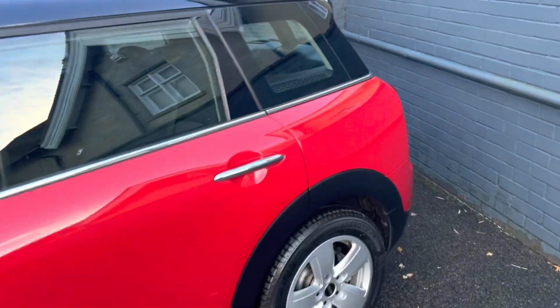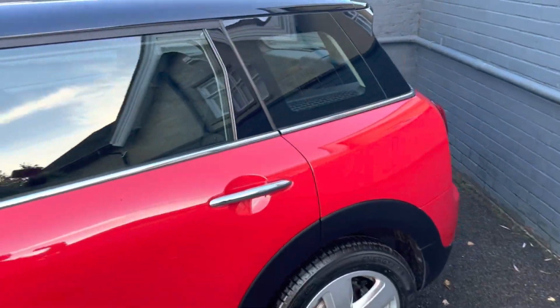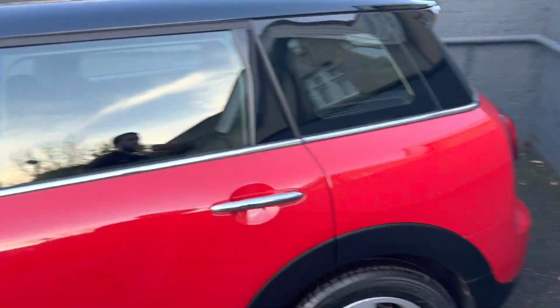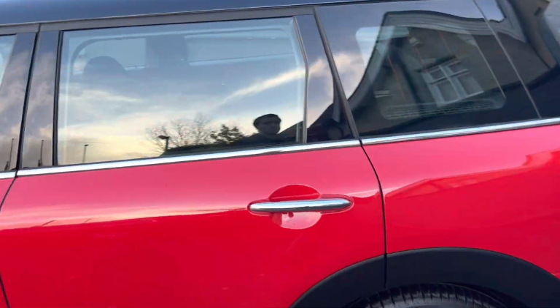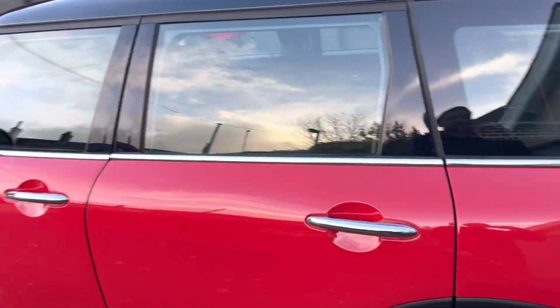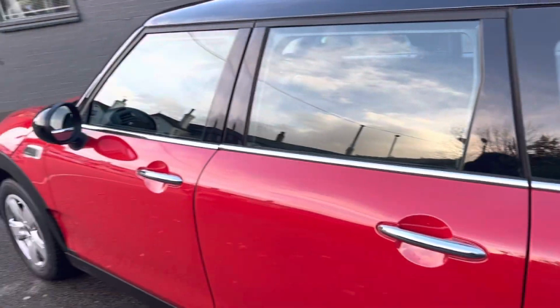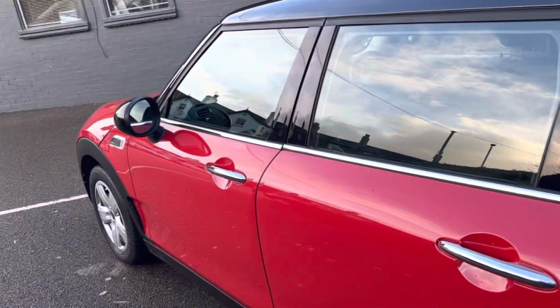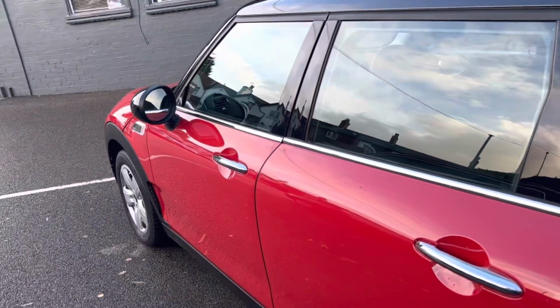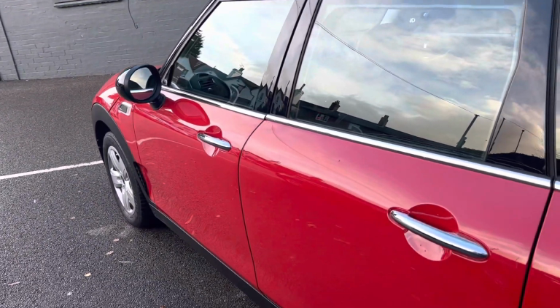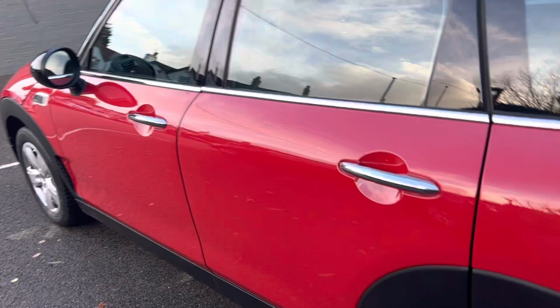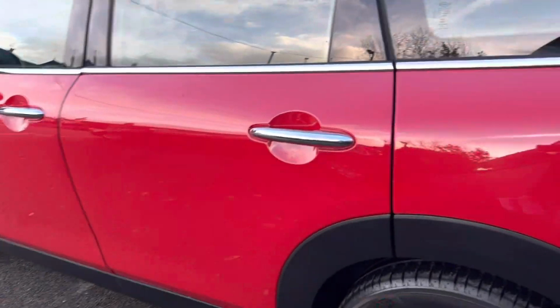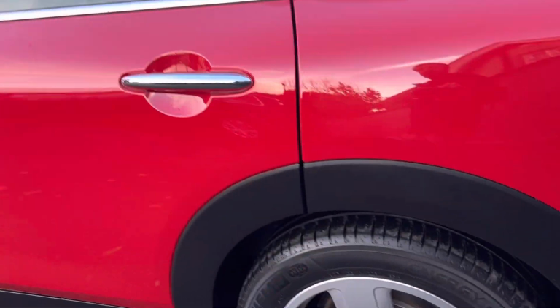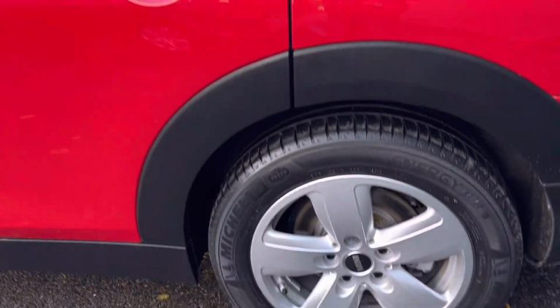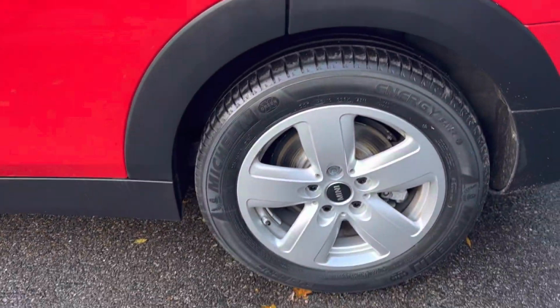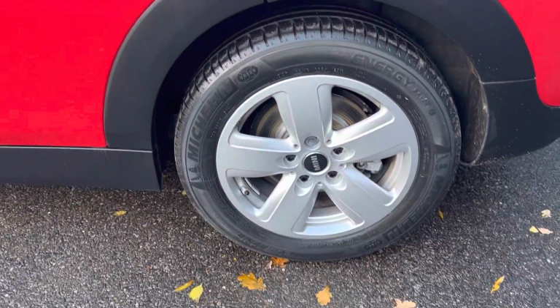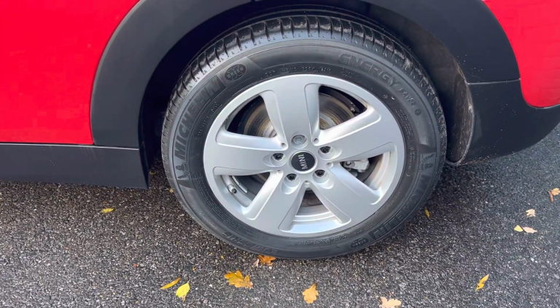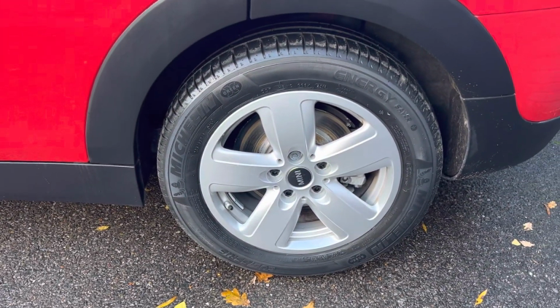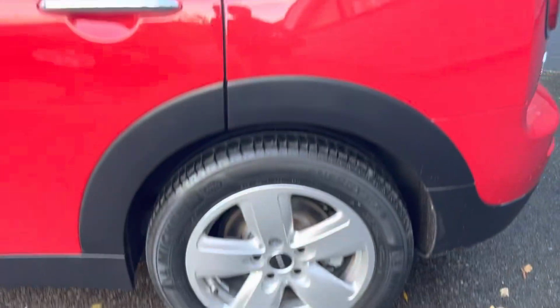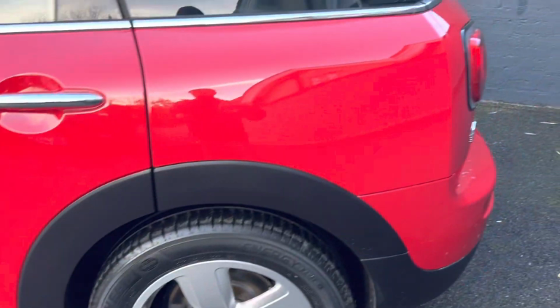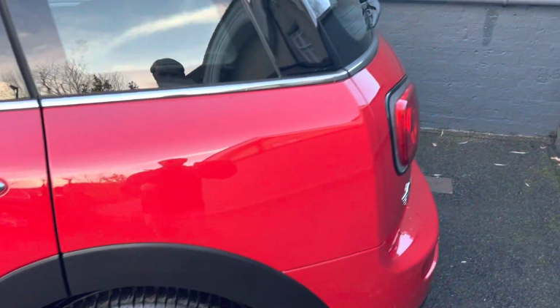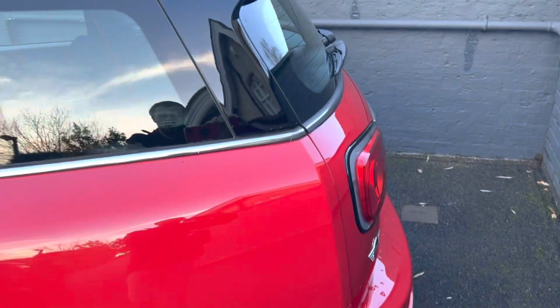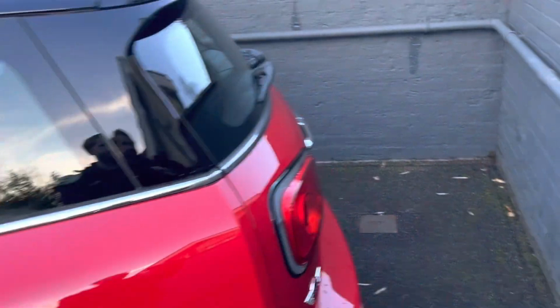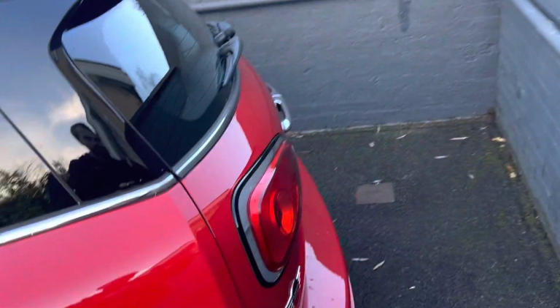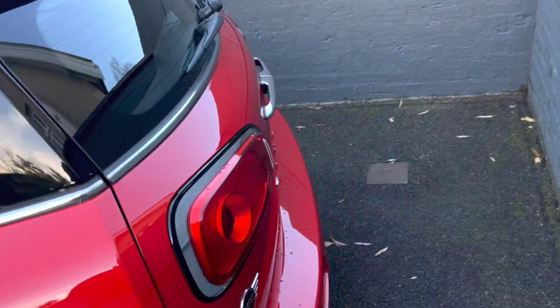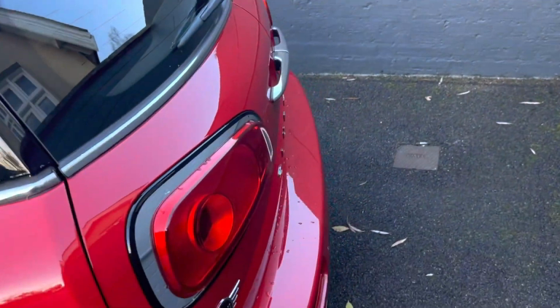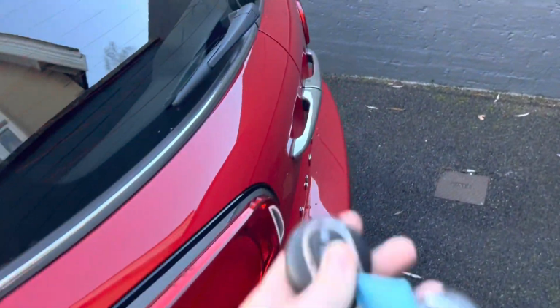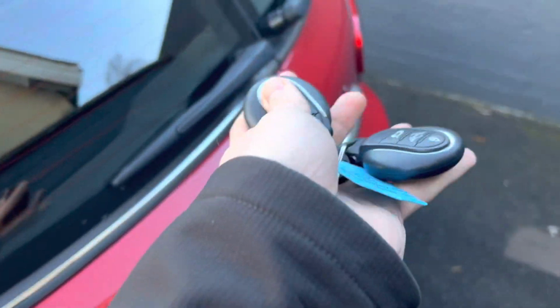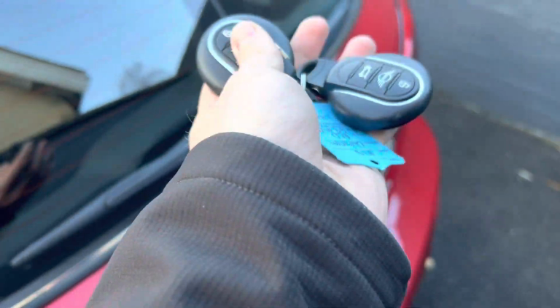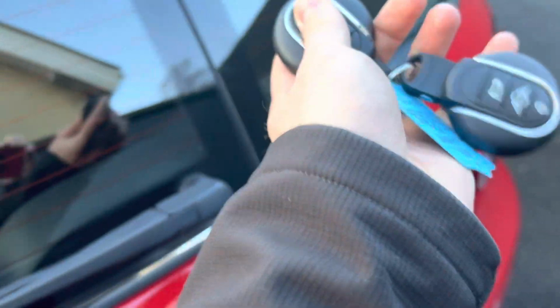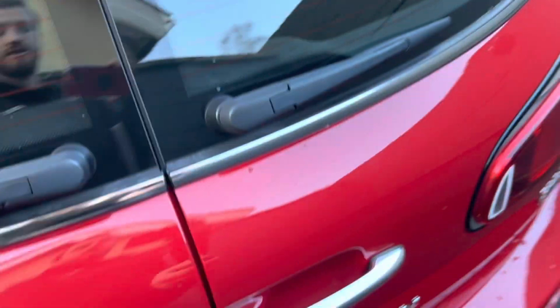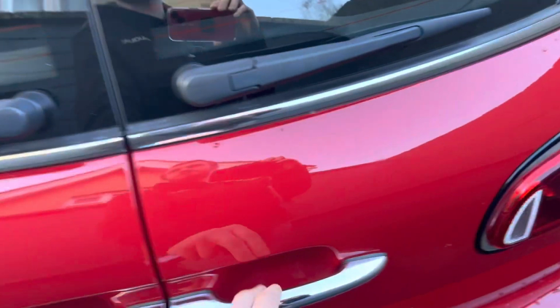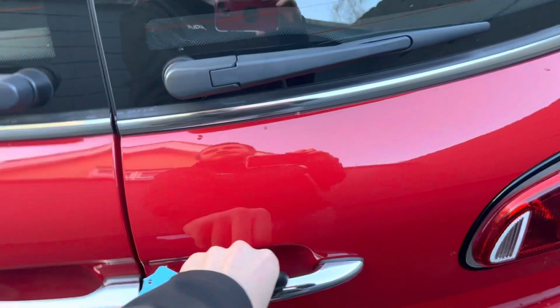Just to show you around the vehicle and the general condition — there are no marks, scratches or dents along the bodywork. The alloy wheels are all in really nice condition; these are the 16-inch alloys. Around the back of the vehicle it does come with two keys.